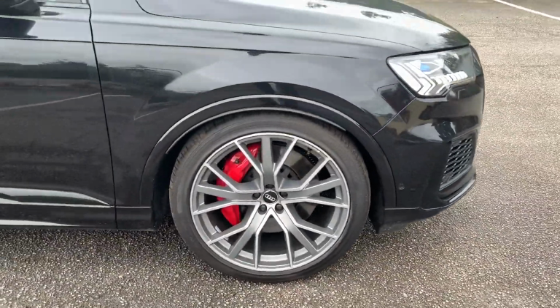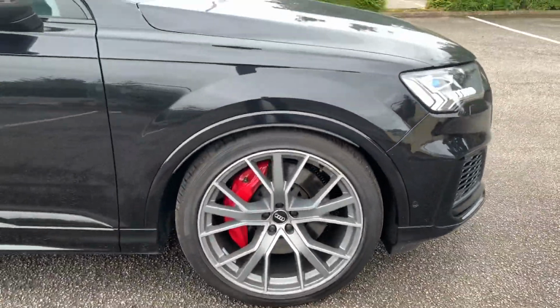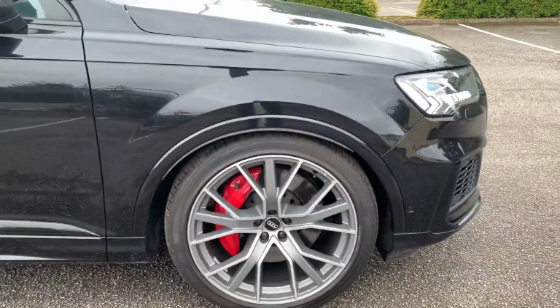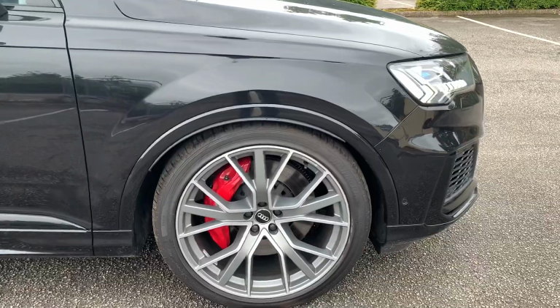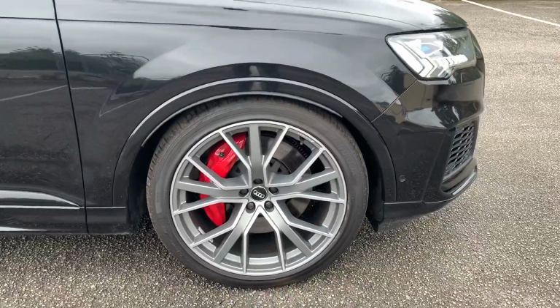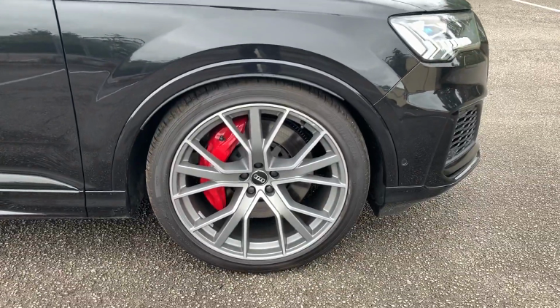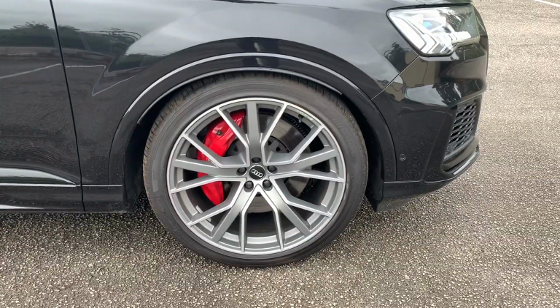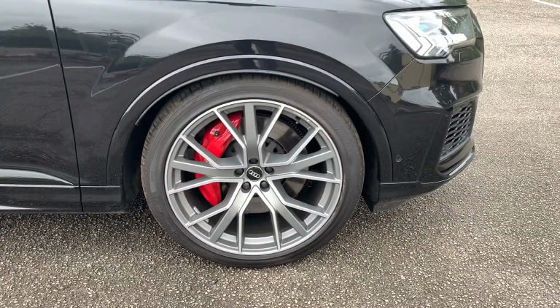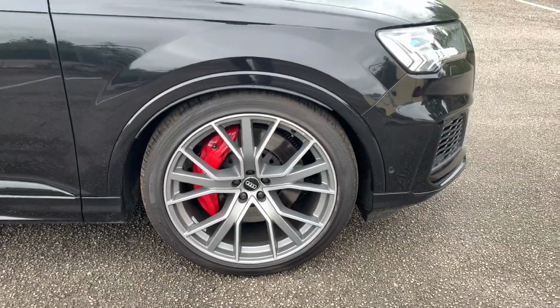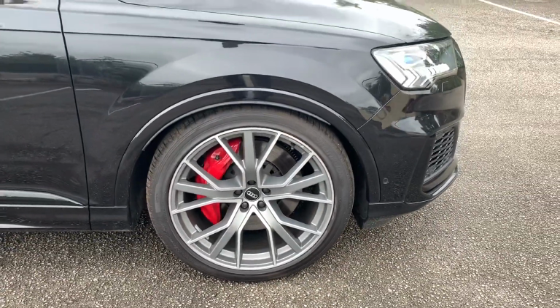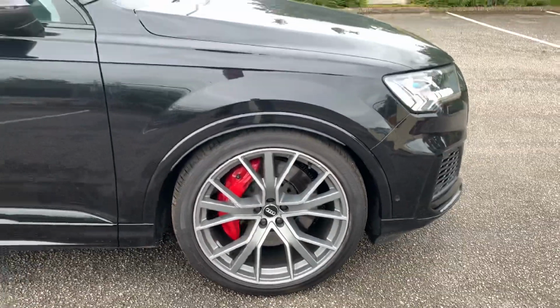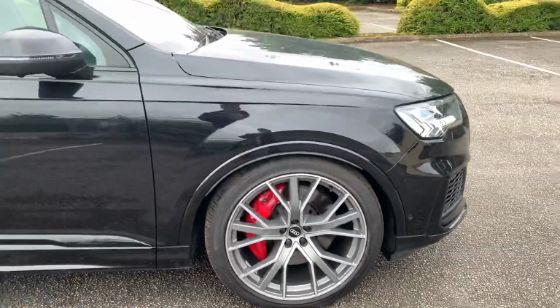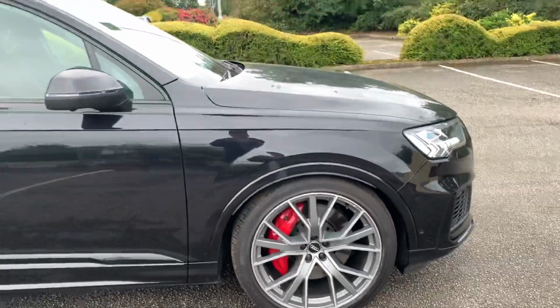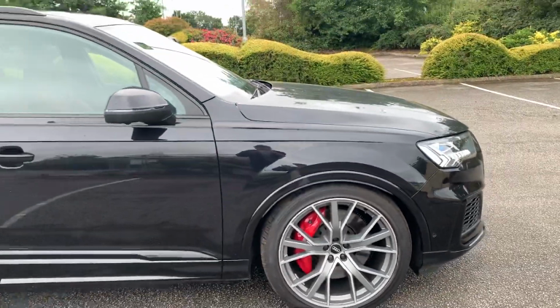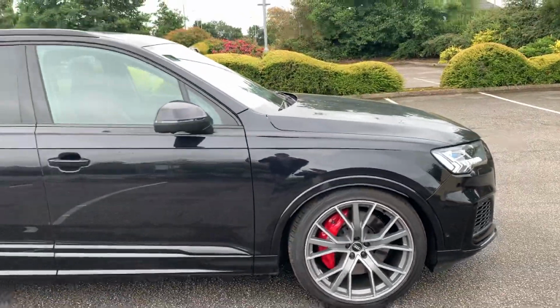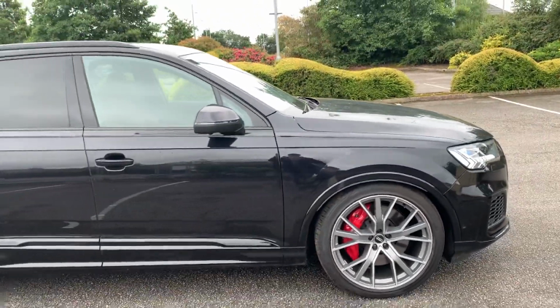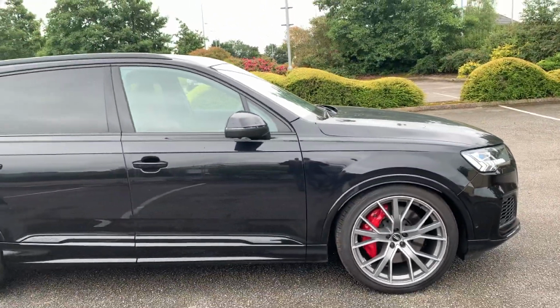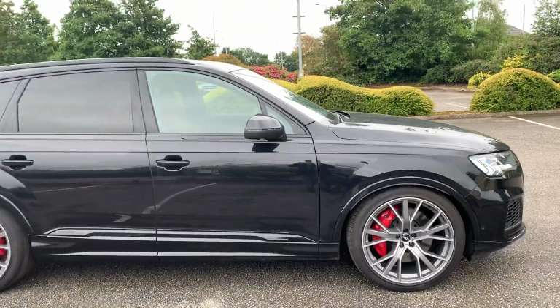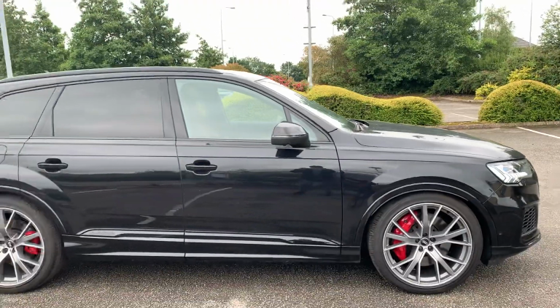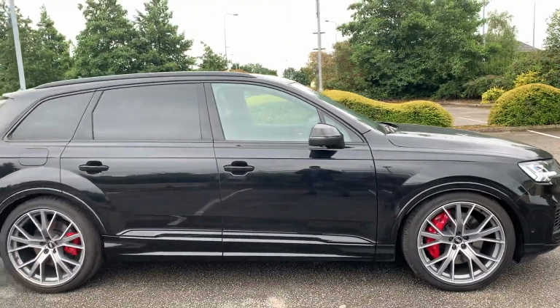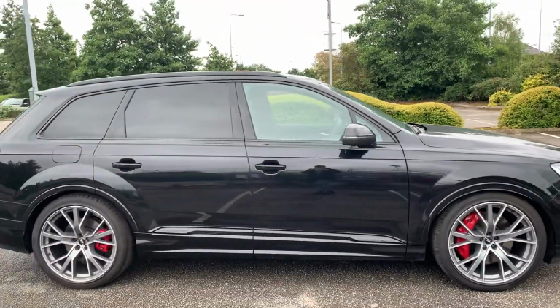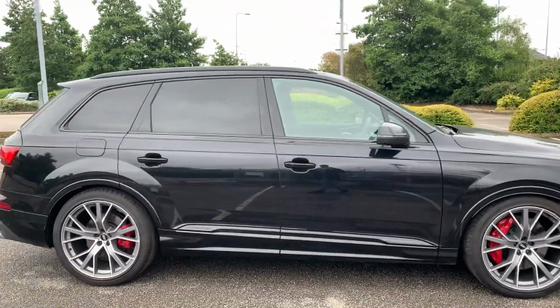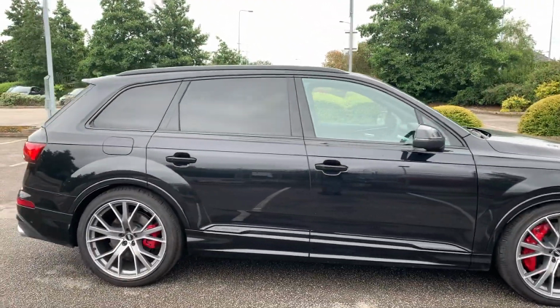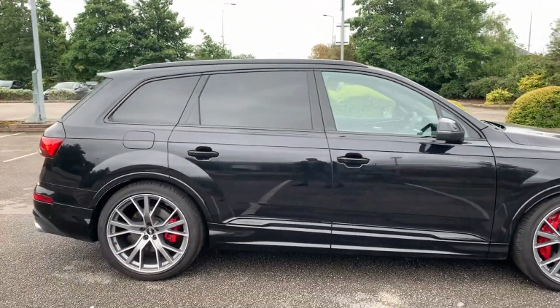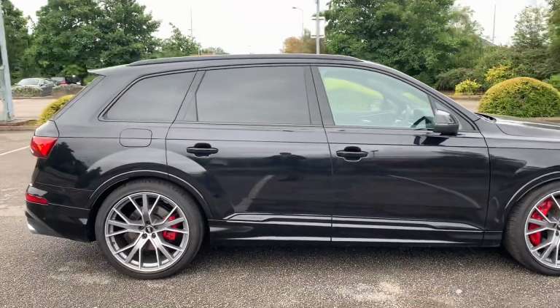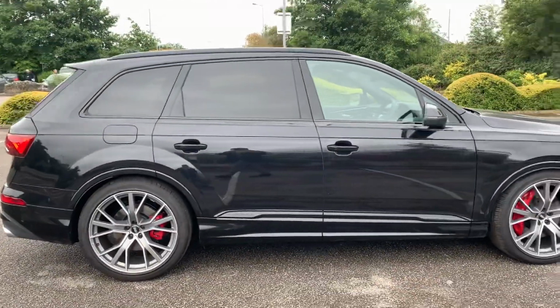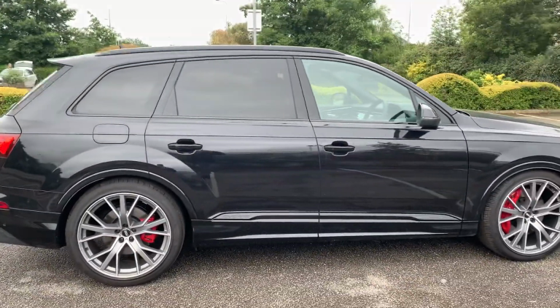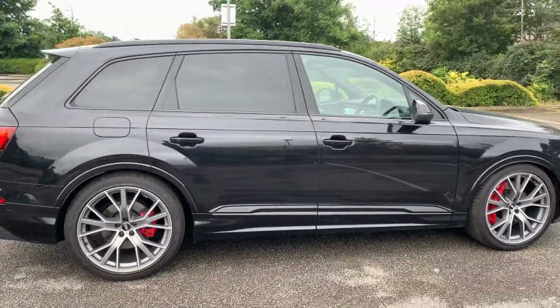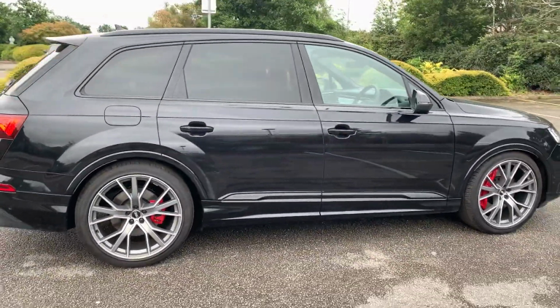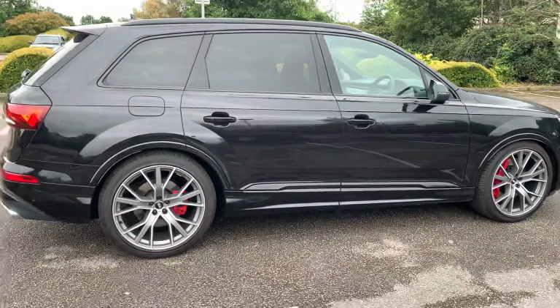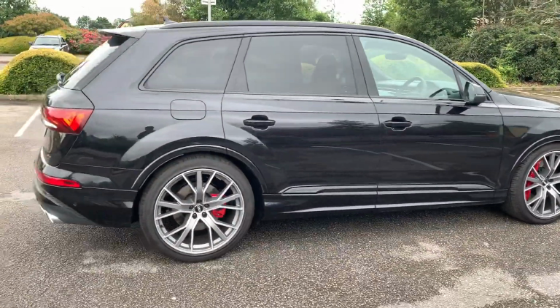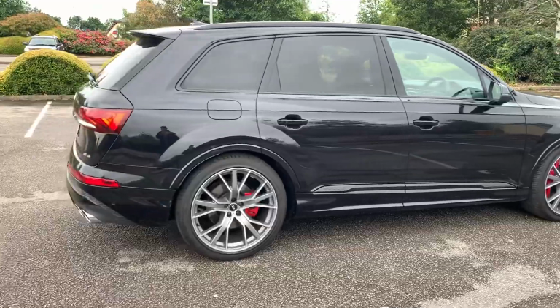We have the 21-inch alloy wheels with the red brake calipers. This car does come with the black styling pack — it's got the black roof rails, we also have the privacy glass and the black exterior mirrors.